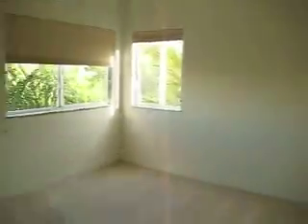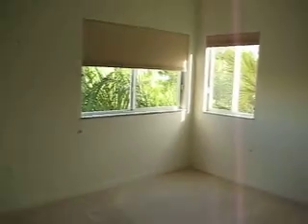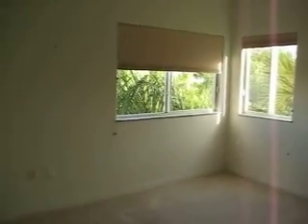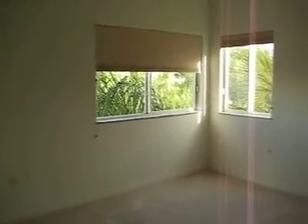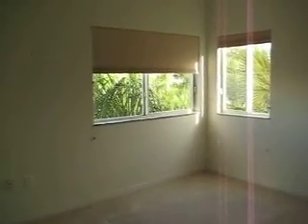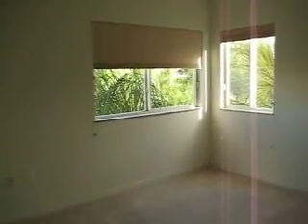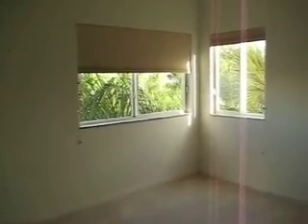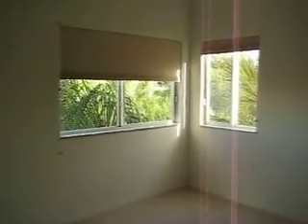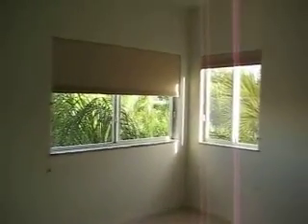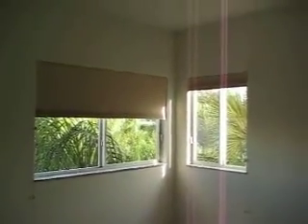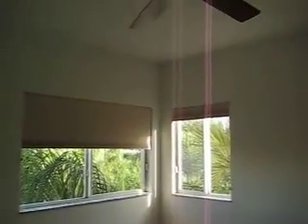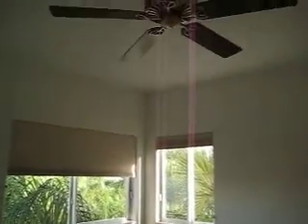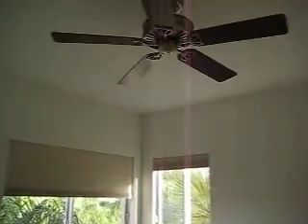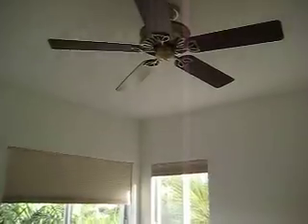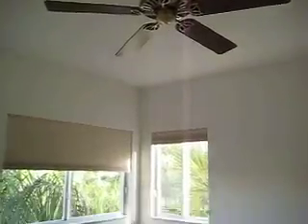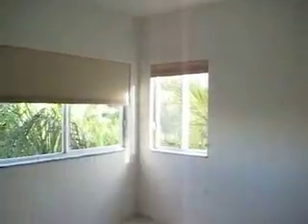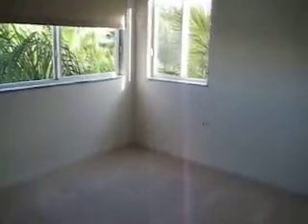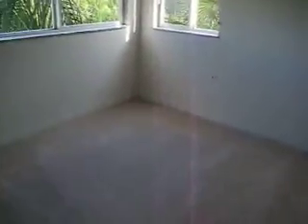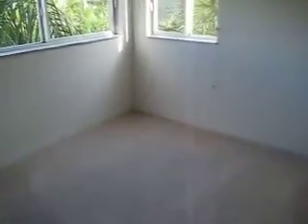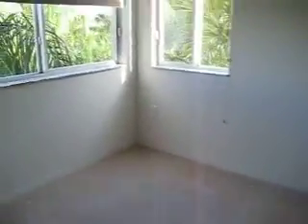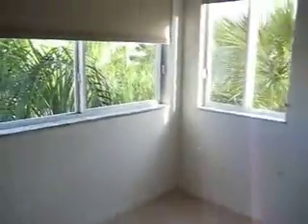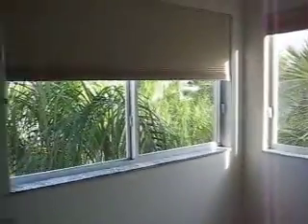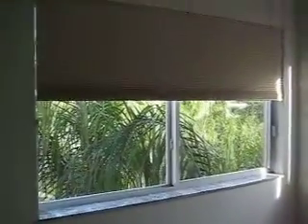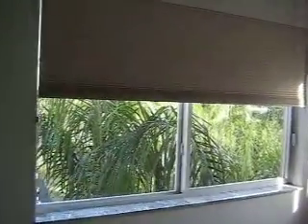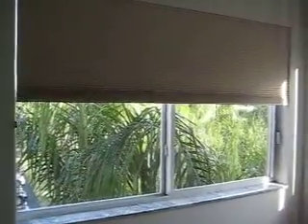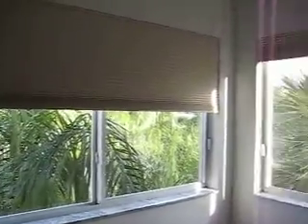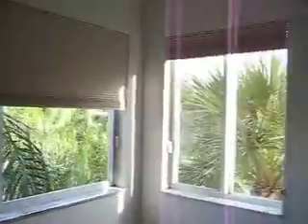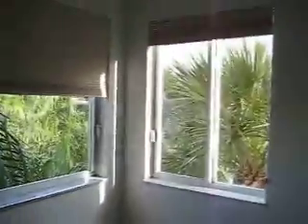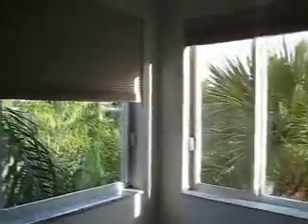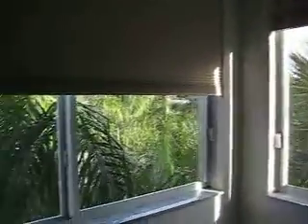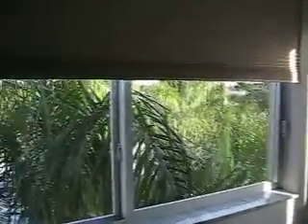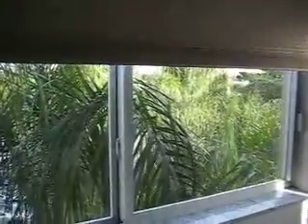This is the guest room. Every room has a fan. The rooms are carpeted — it's new carpet. Beautiful window treatments and a view of the garden.